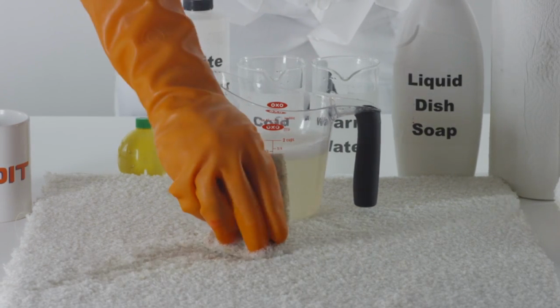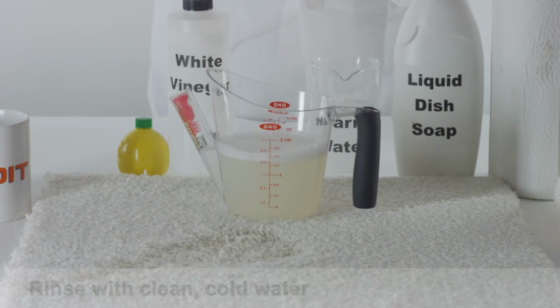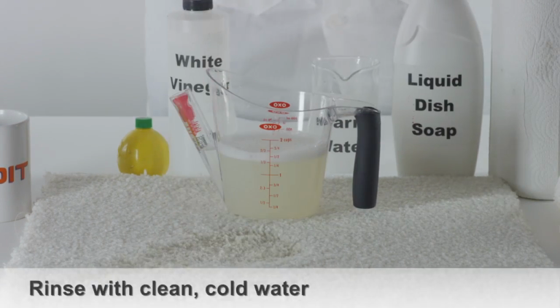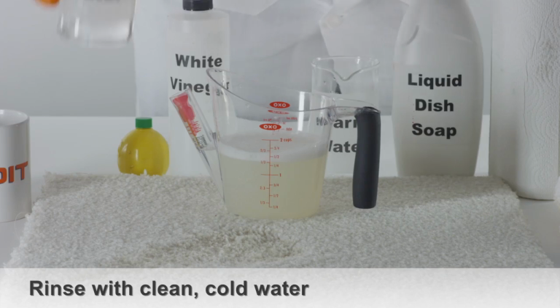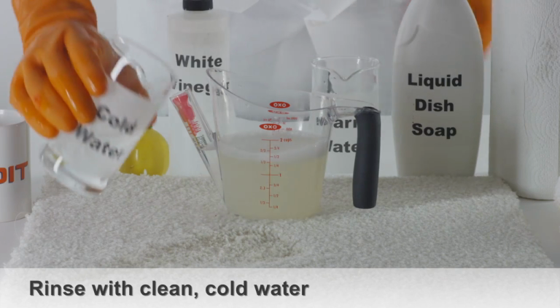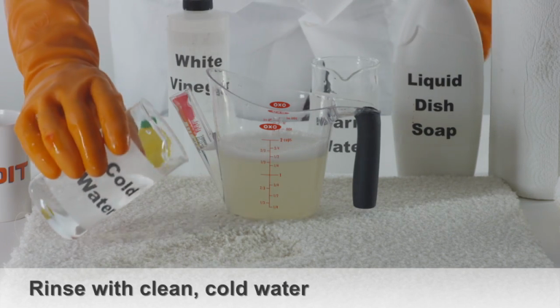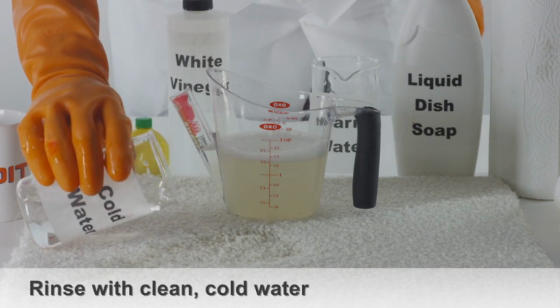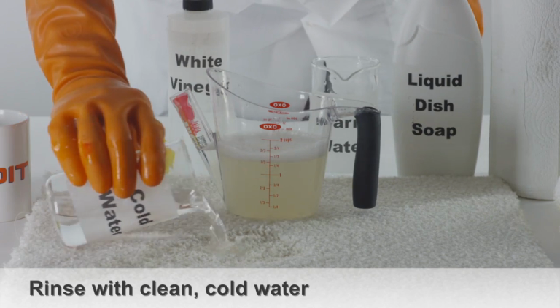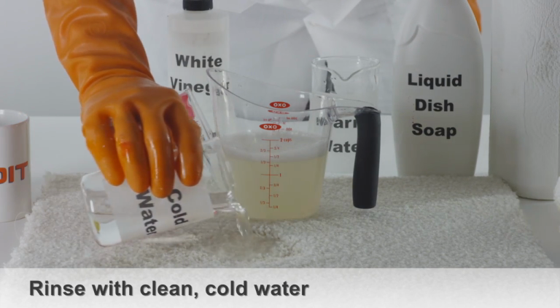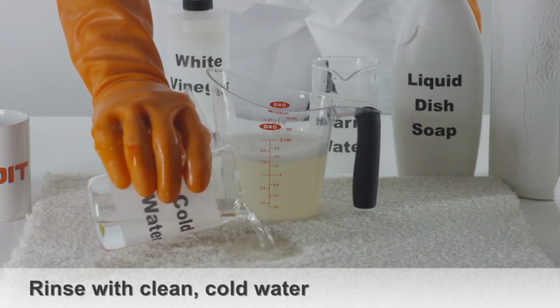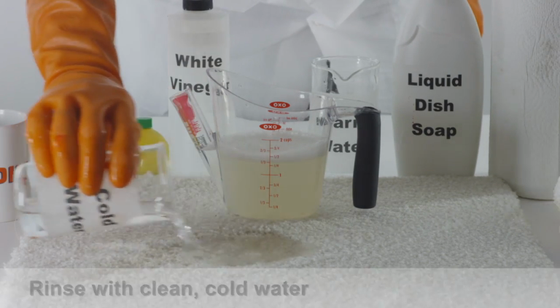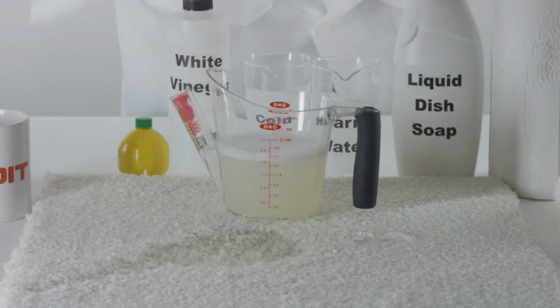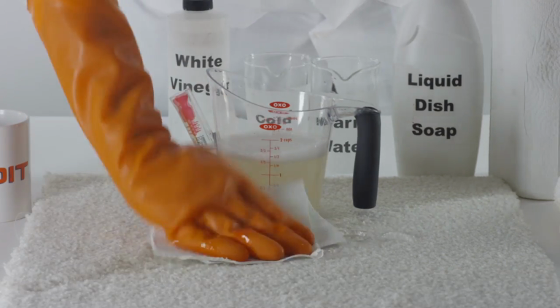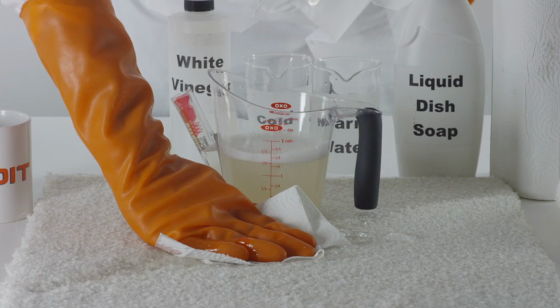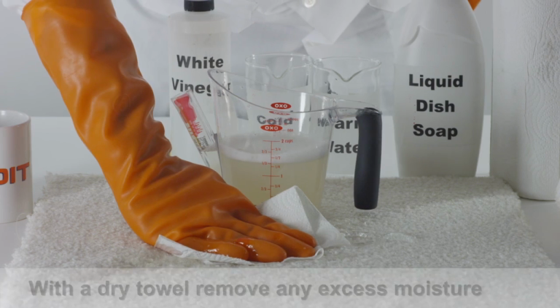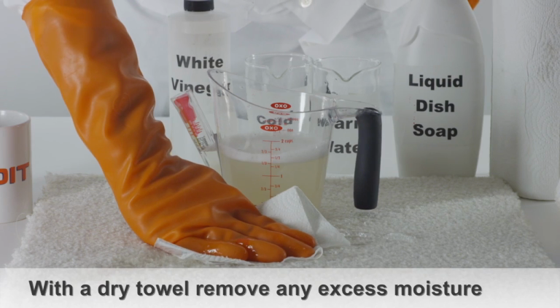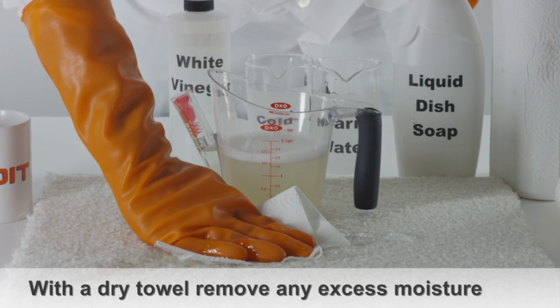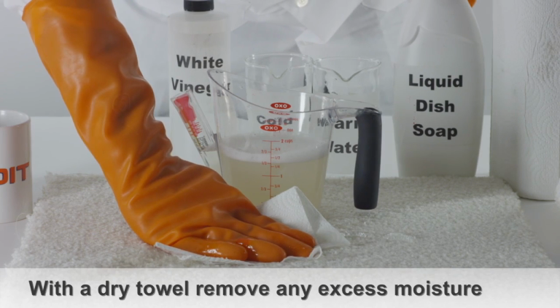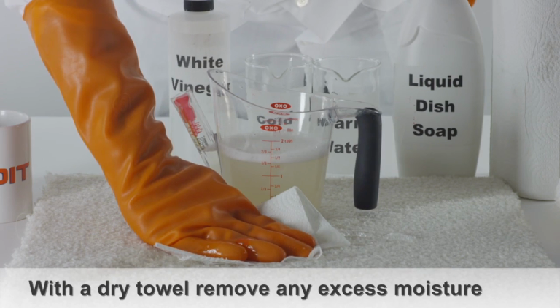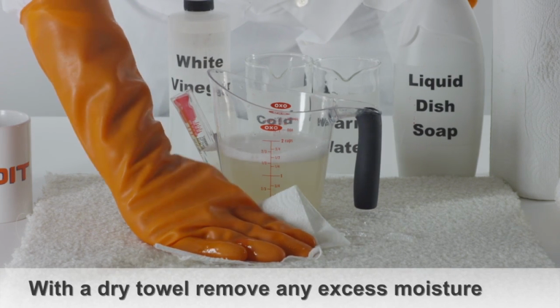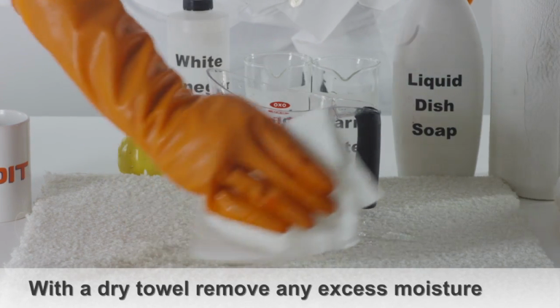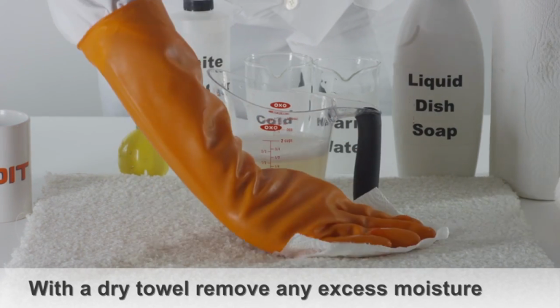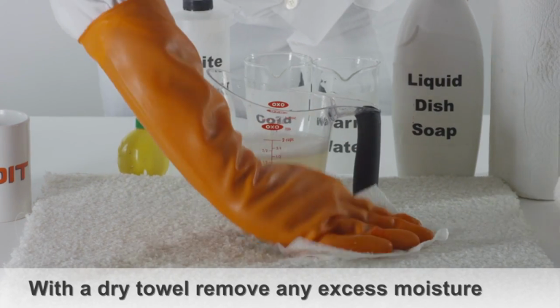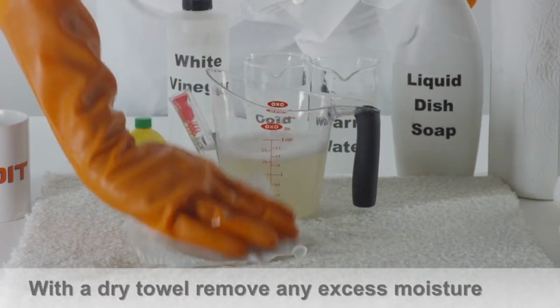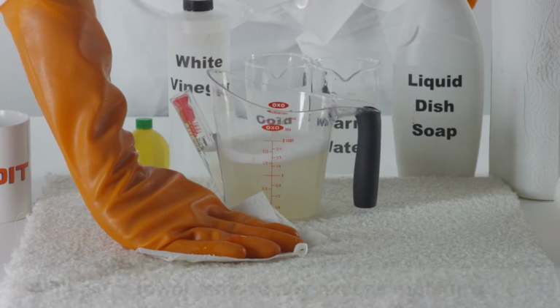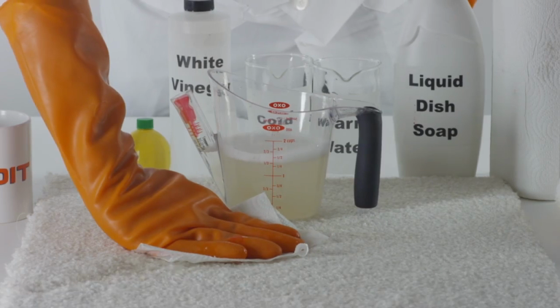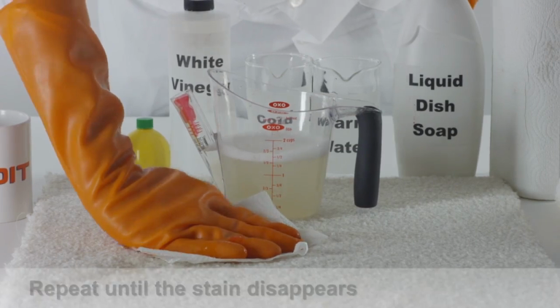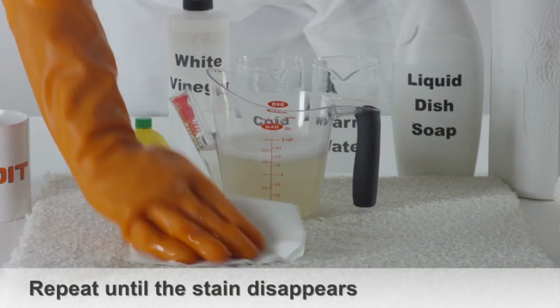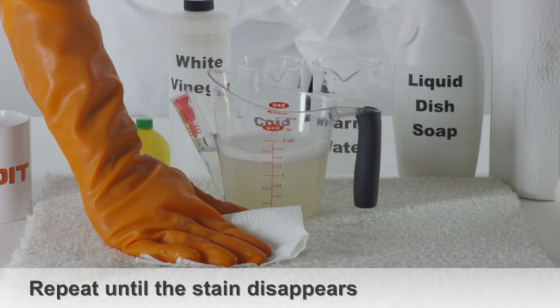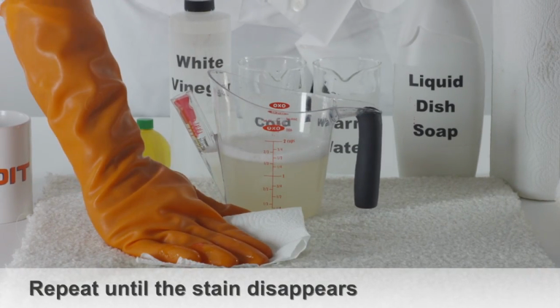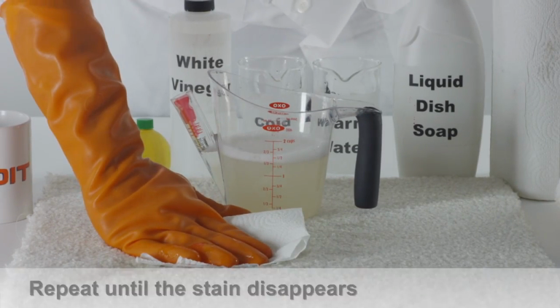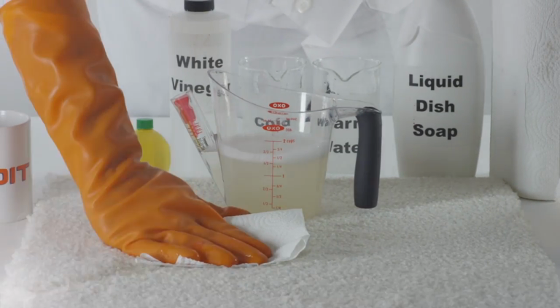Rinse the area with clean cold water. Using a clean, dry towel, remove any excess moisture. If the coffee stain remains, repeat this process until the stain disappears.